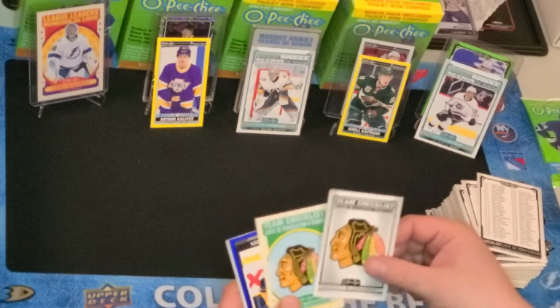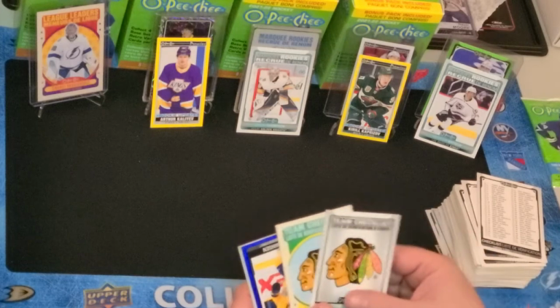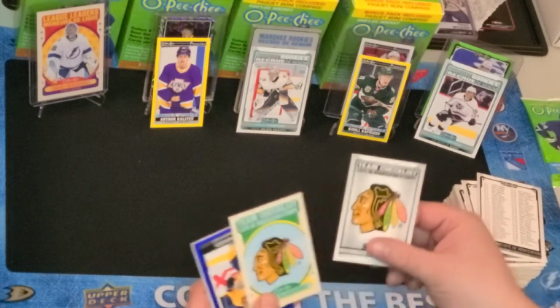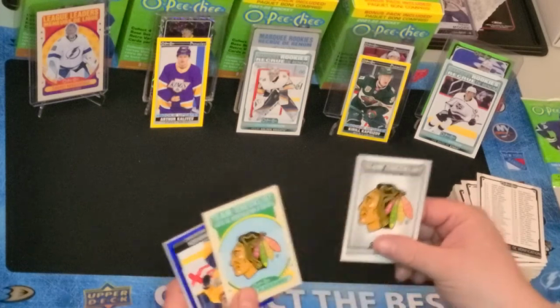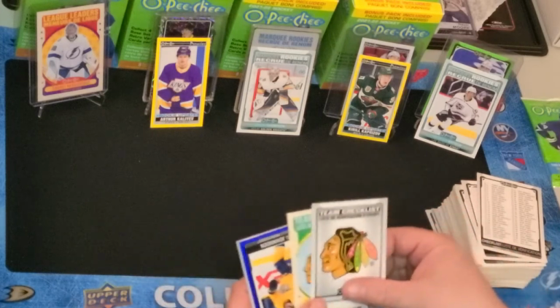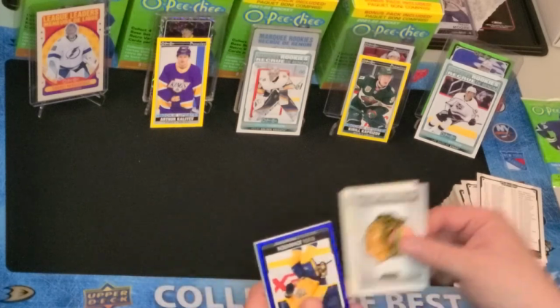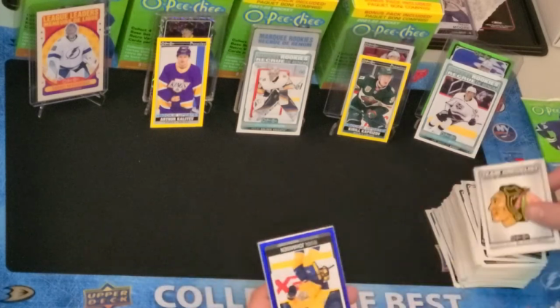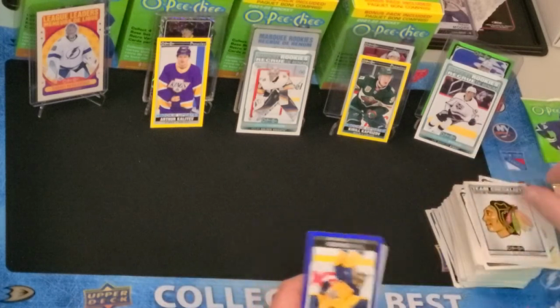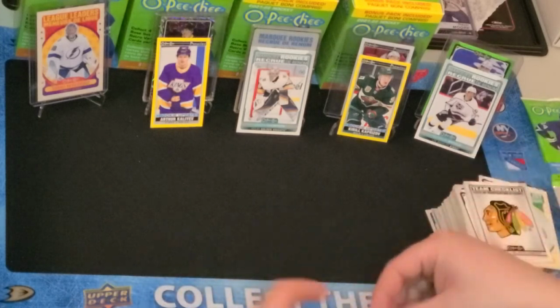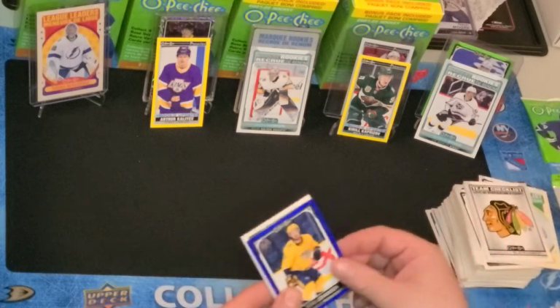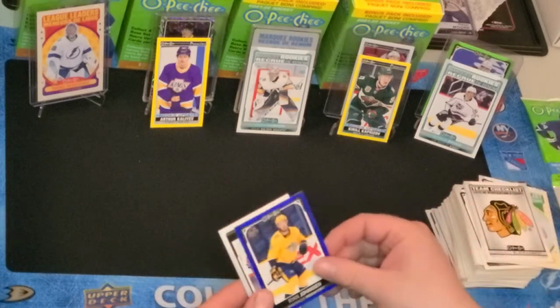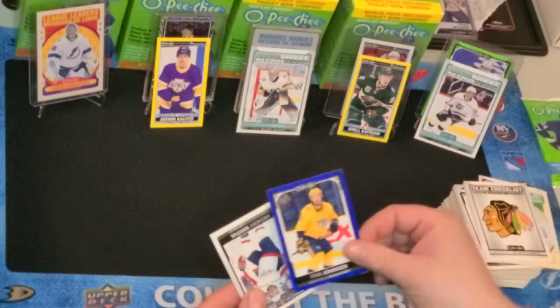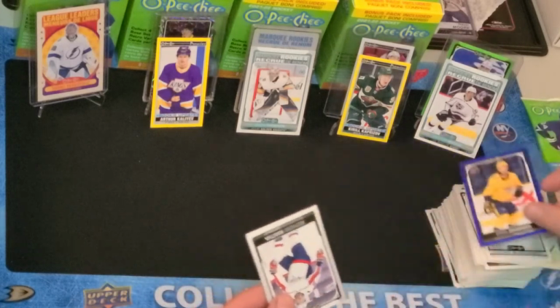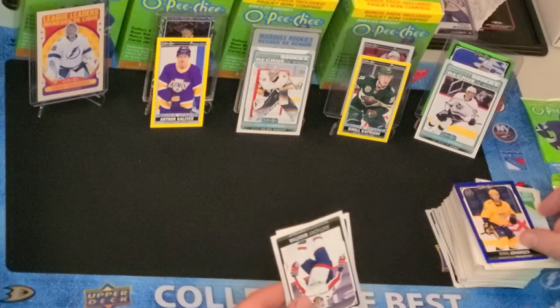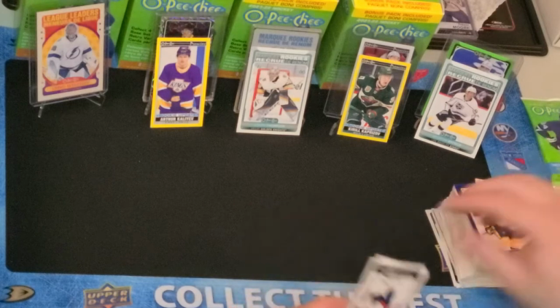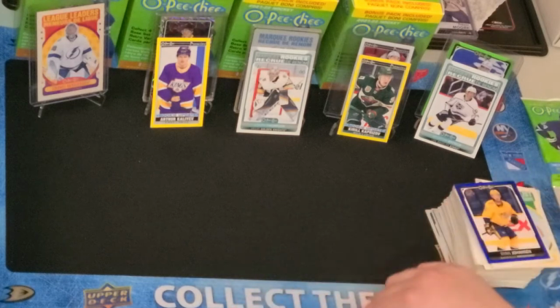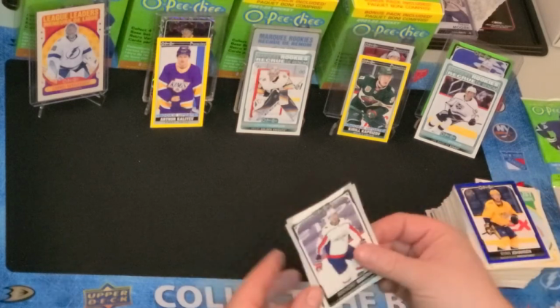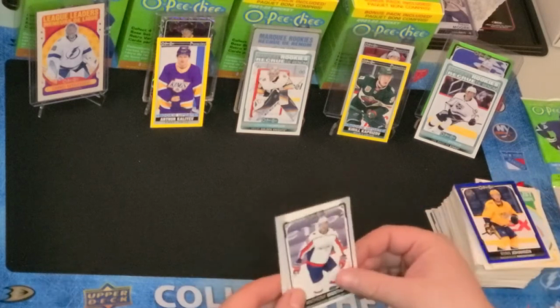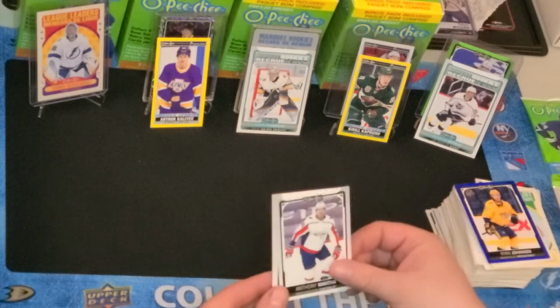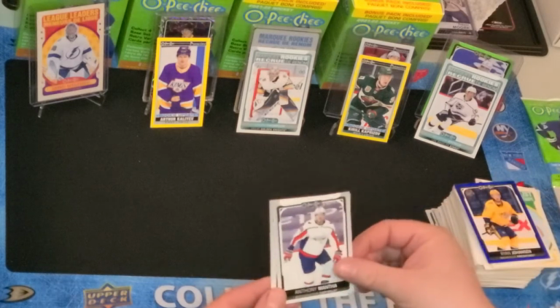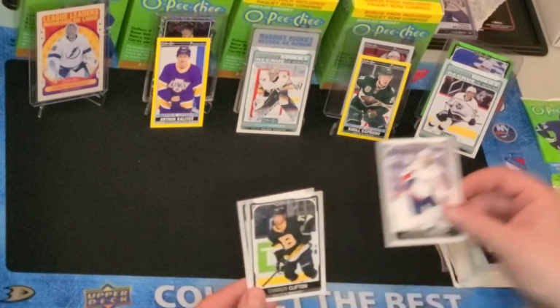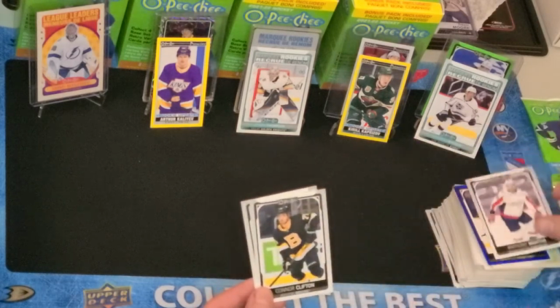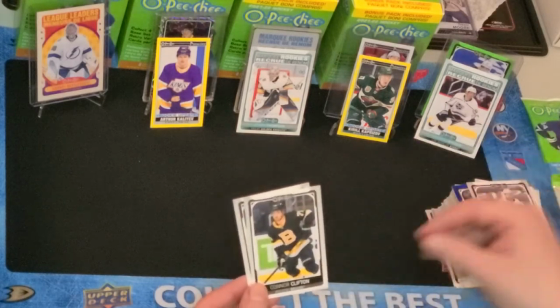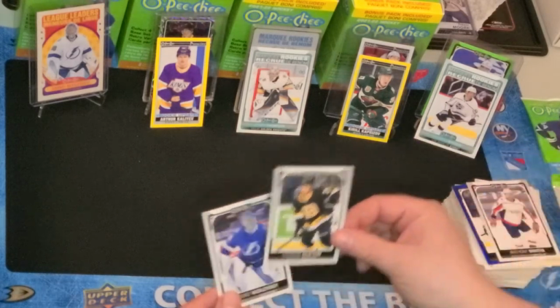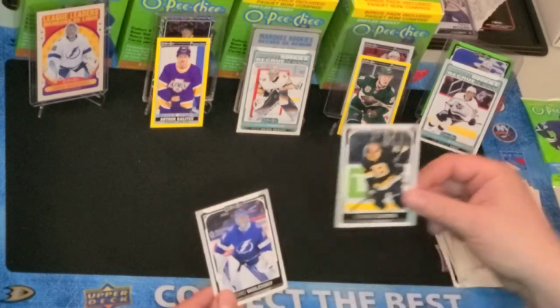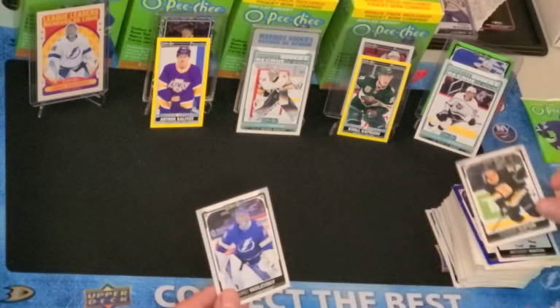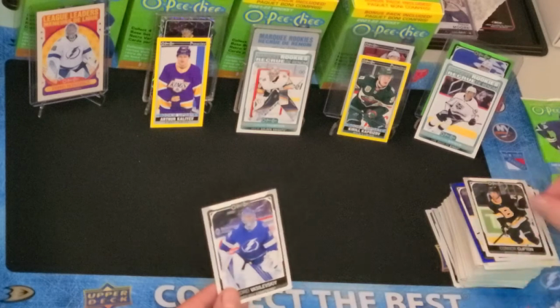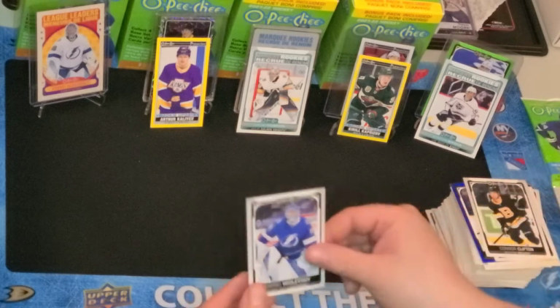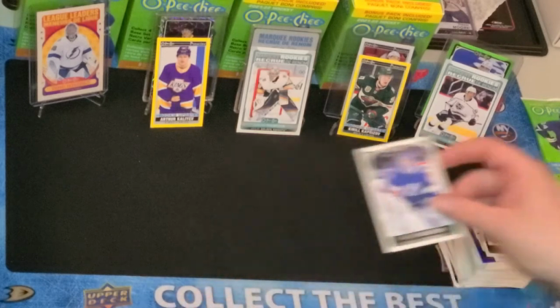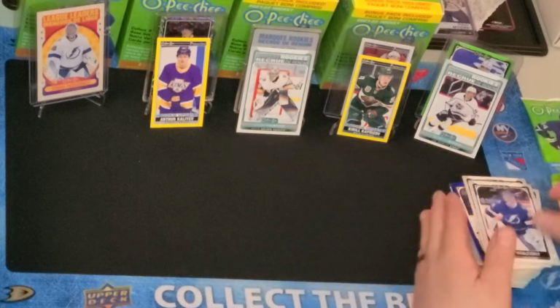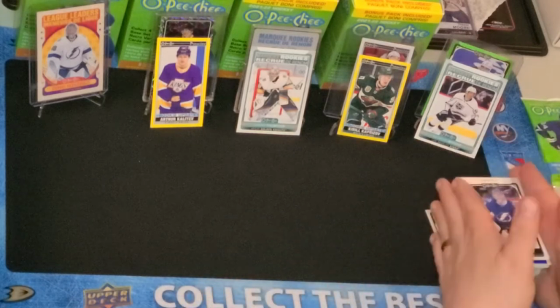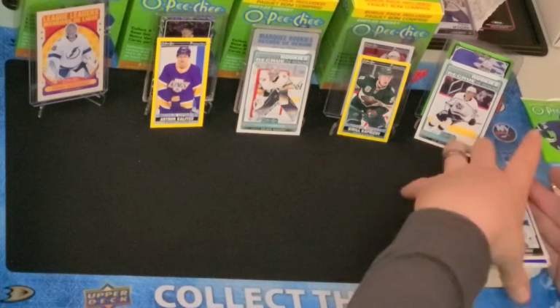Look at that — regular and retro Blackhawks. Blue Border Johnson. Marcus Johansson. Anthony Mantha. Connor Clifton. And Andrei Vasilevsky.